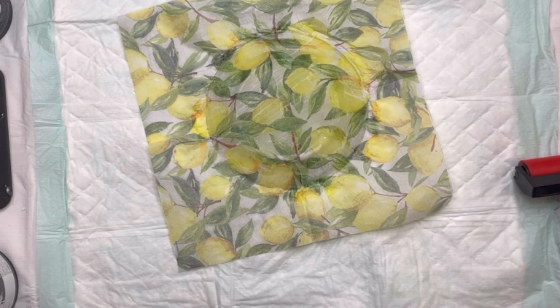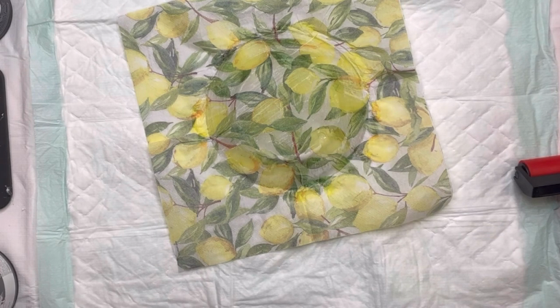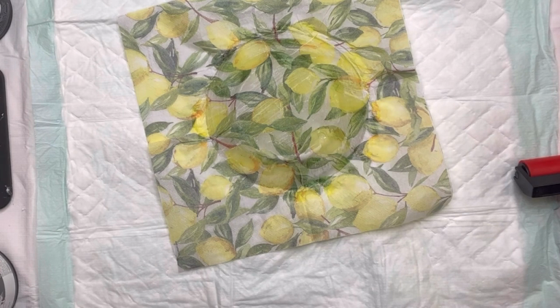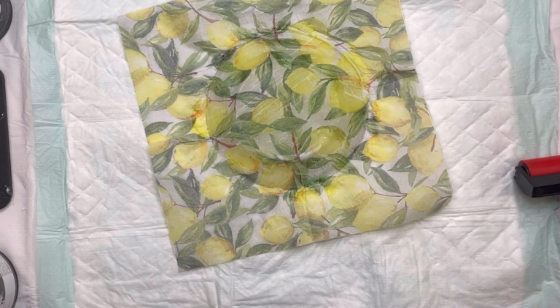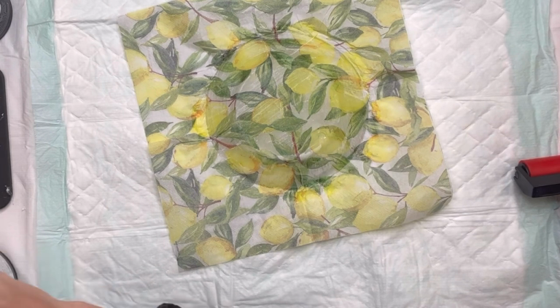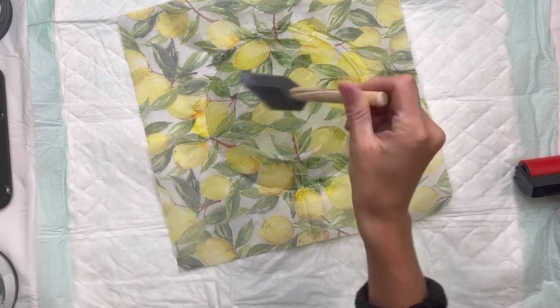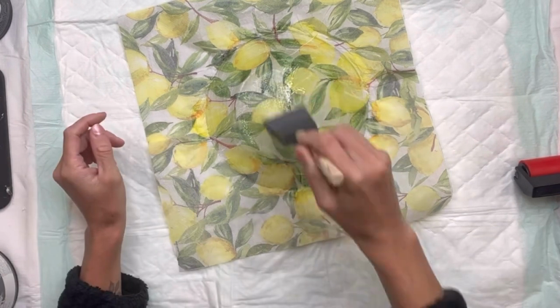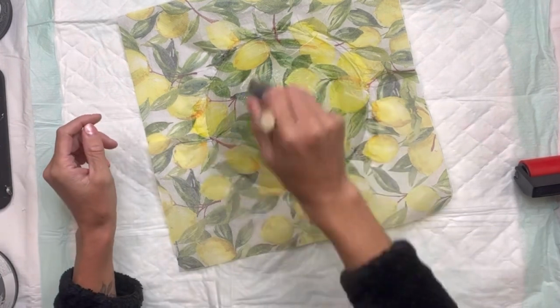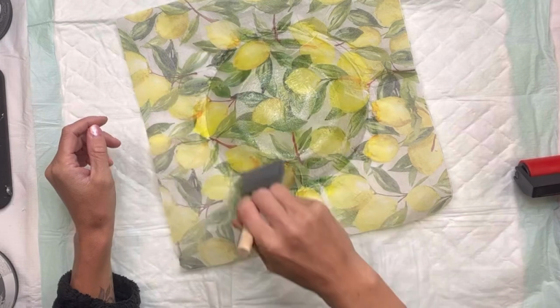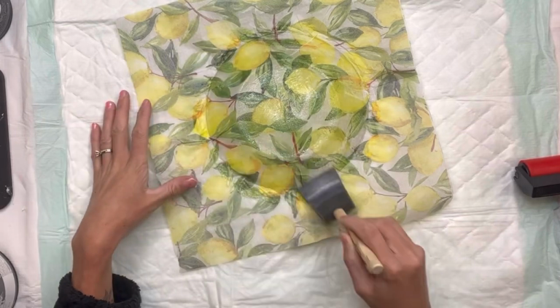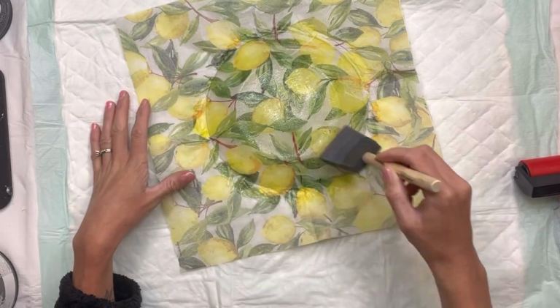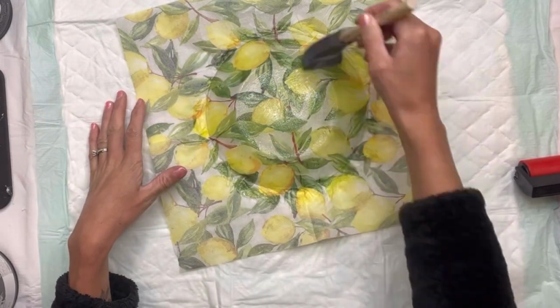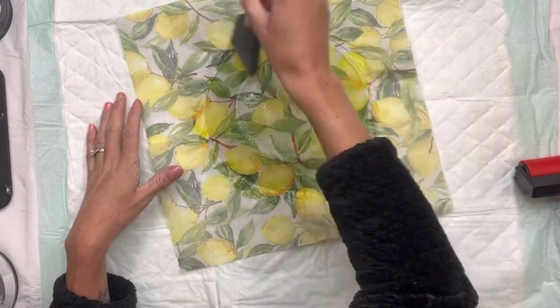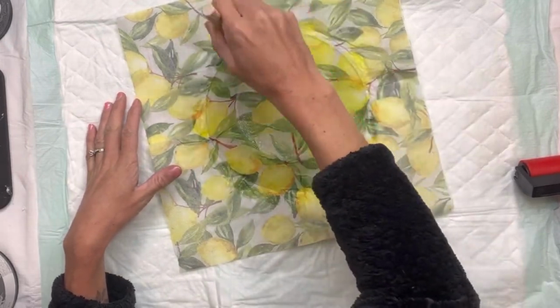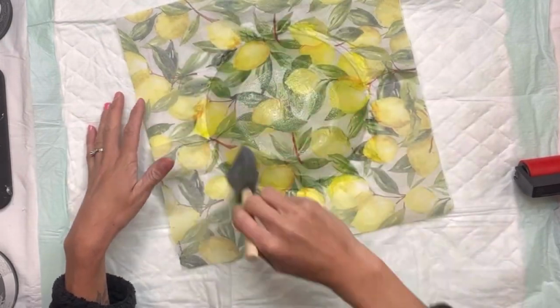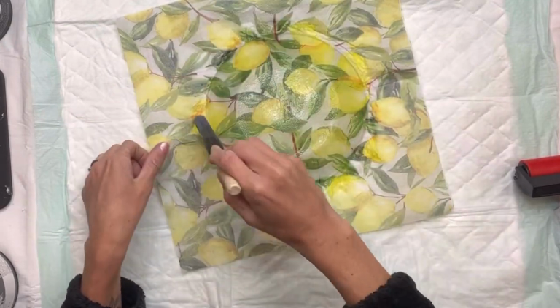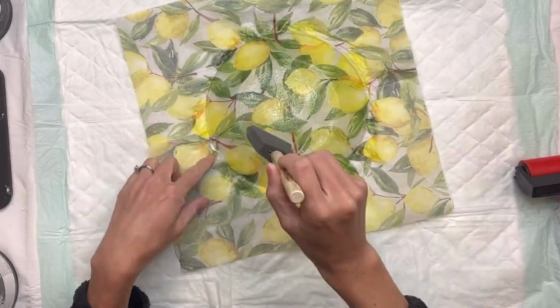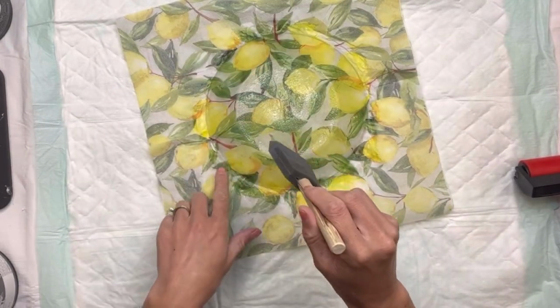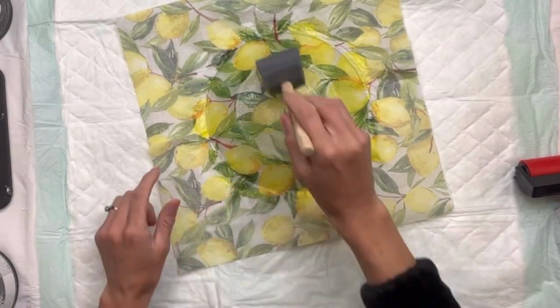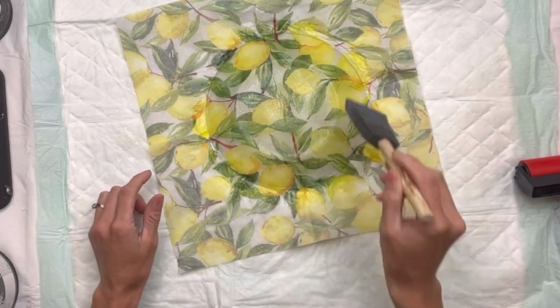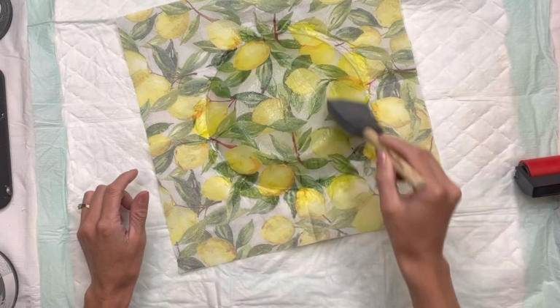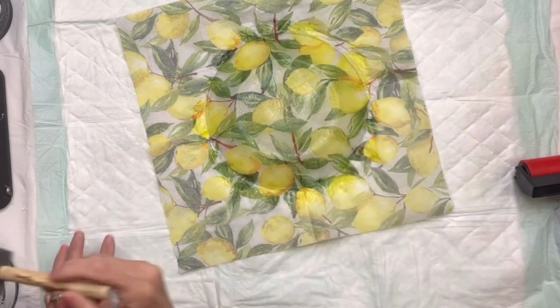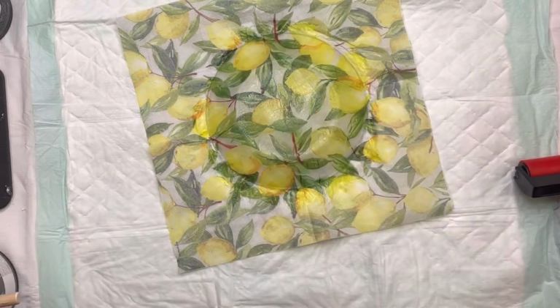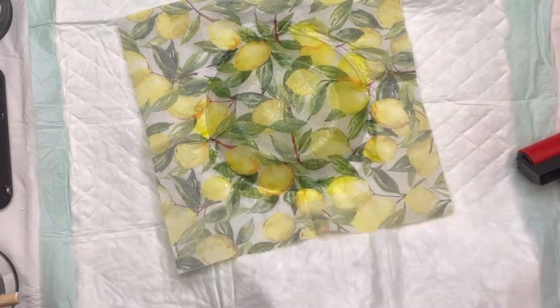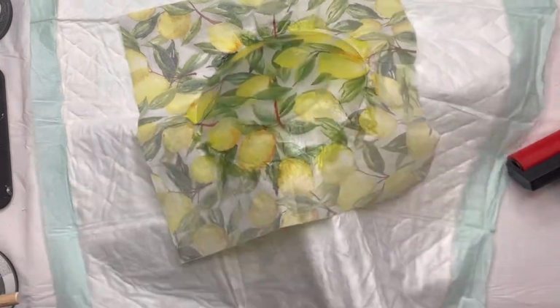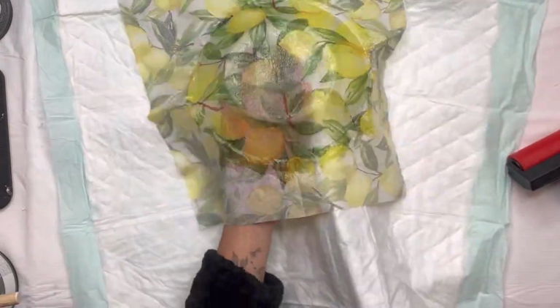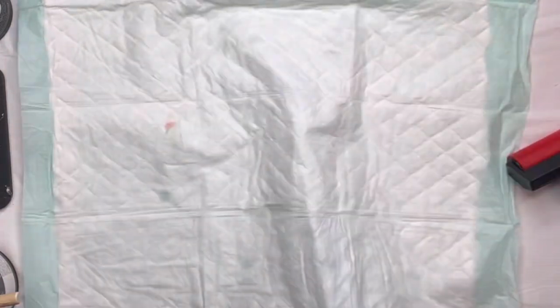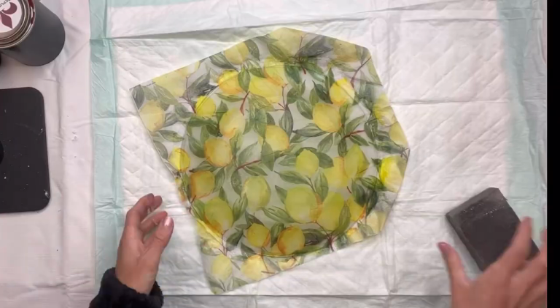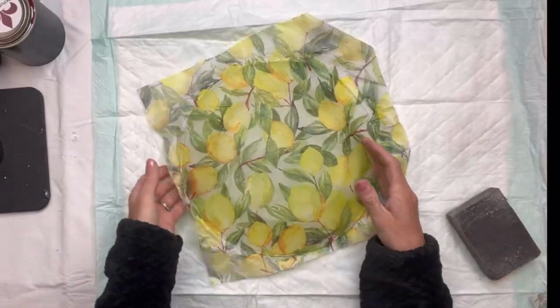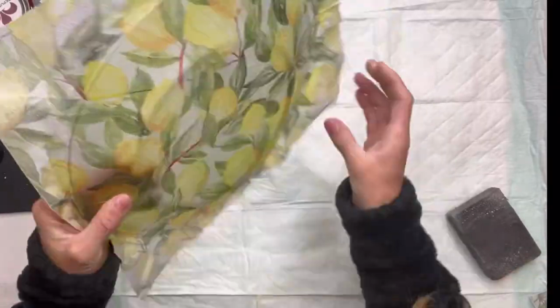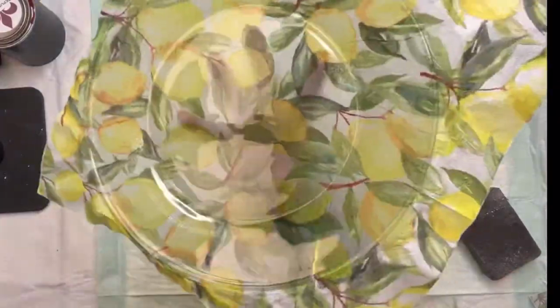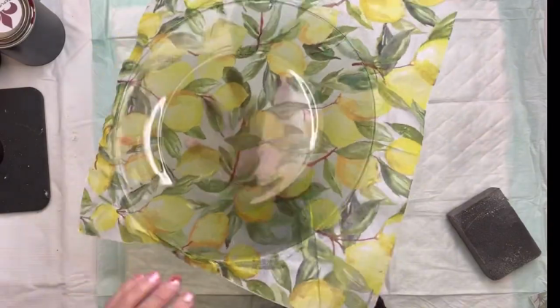We like to use the Wise Owl One Hour Enamel Clear, but you can use the Wise Owl Varnish and you can also try the Mod Podge. When the enamel dries it's almost like a hard finish, which is also nice.